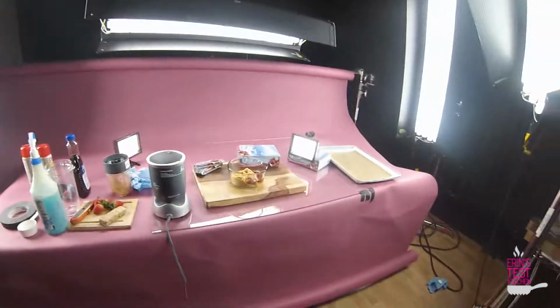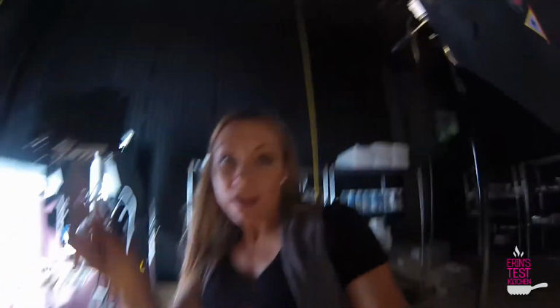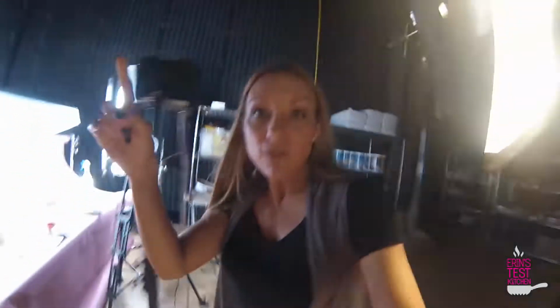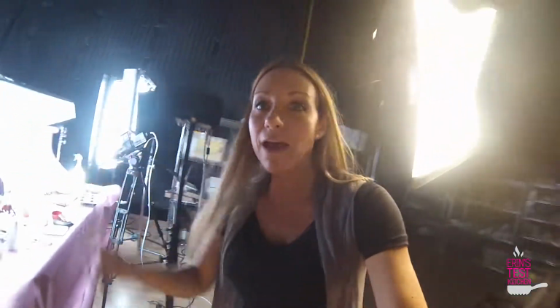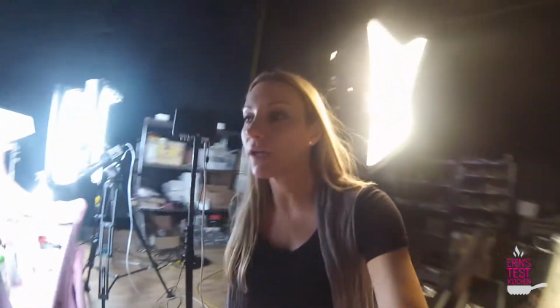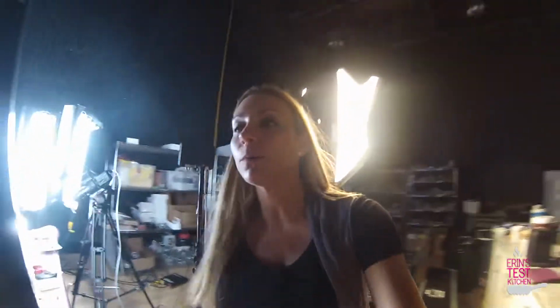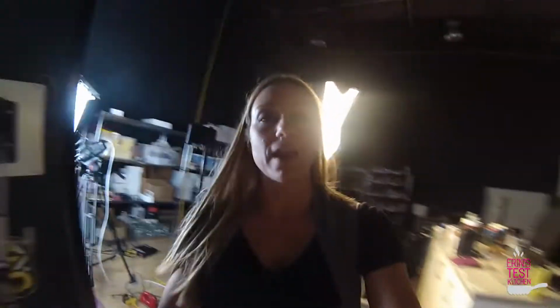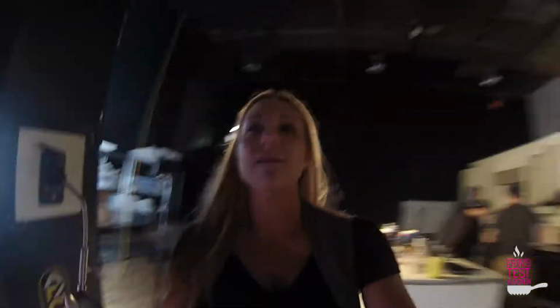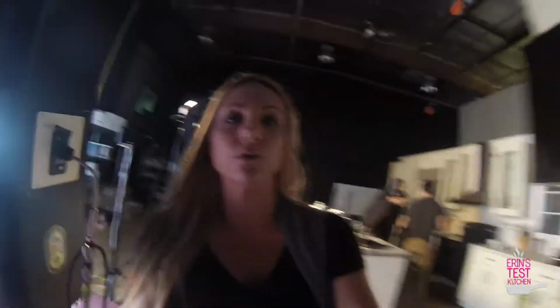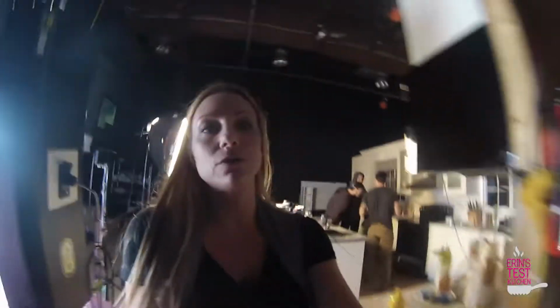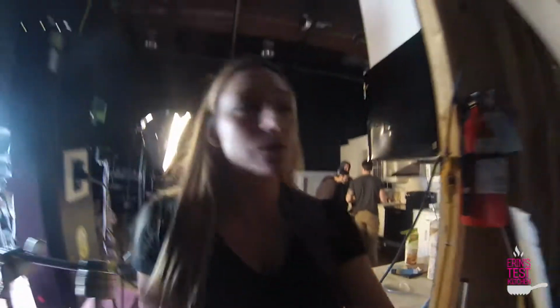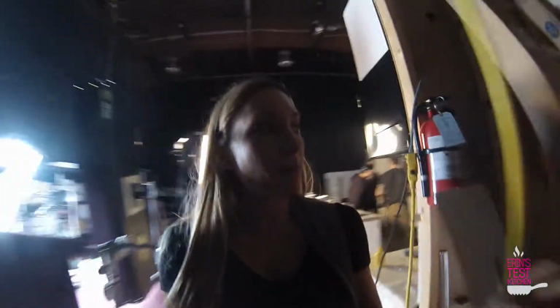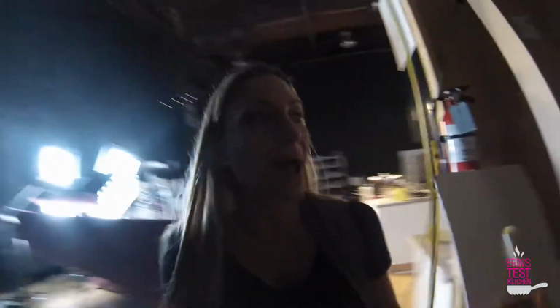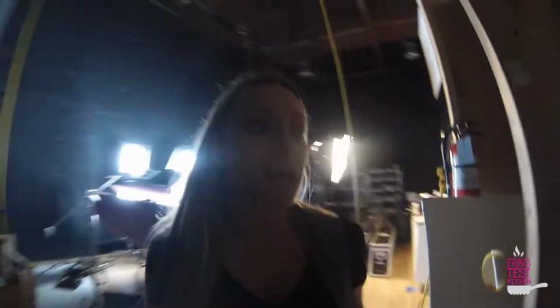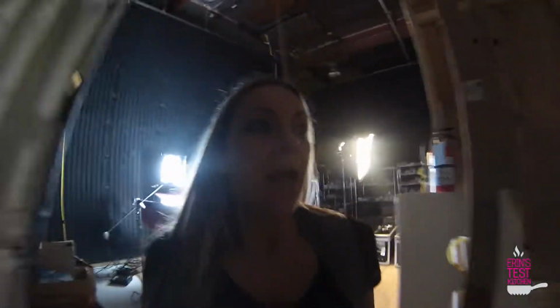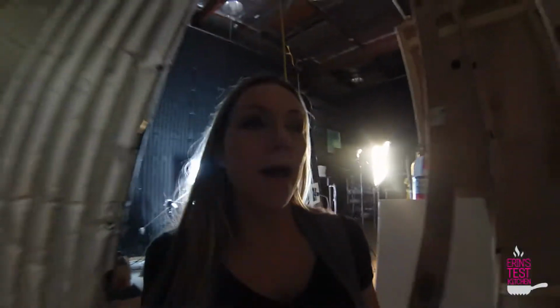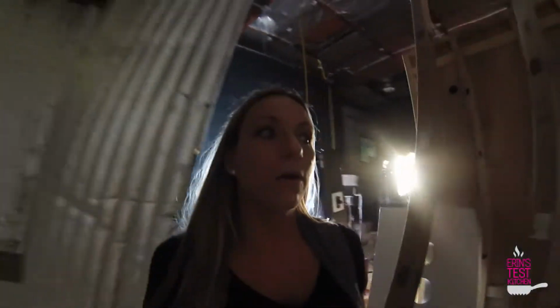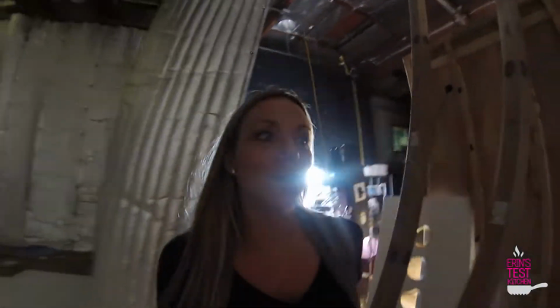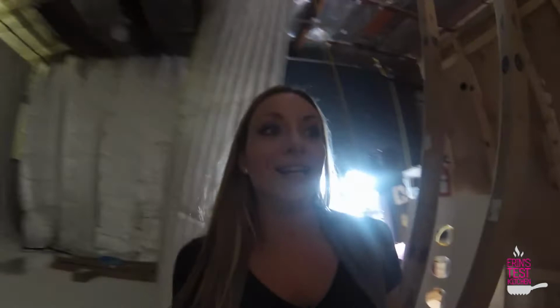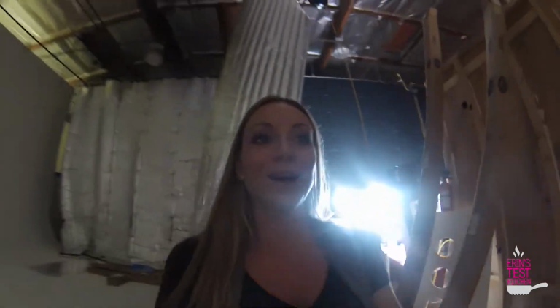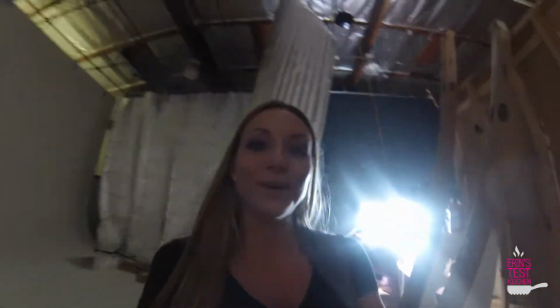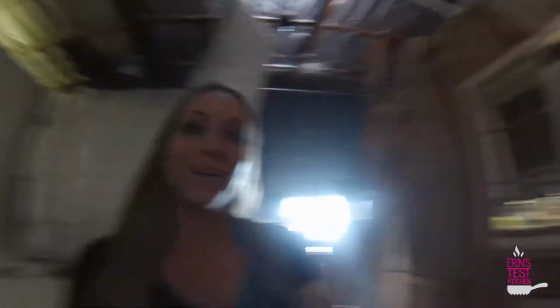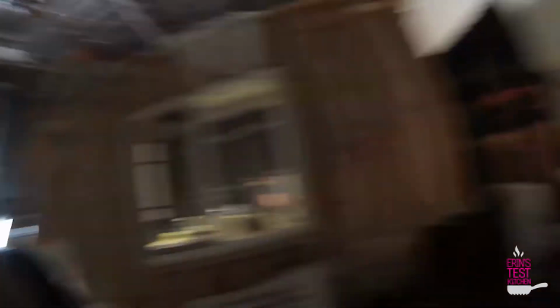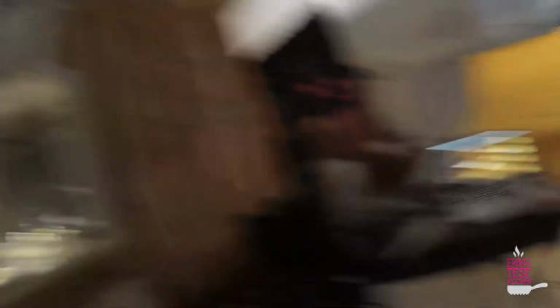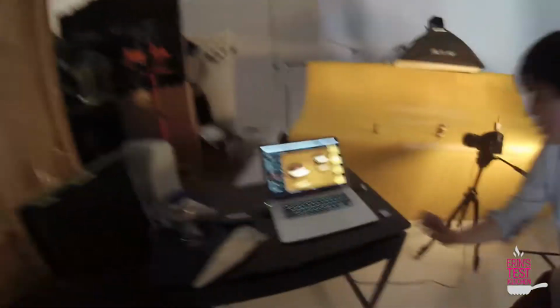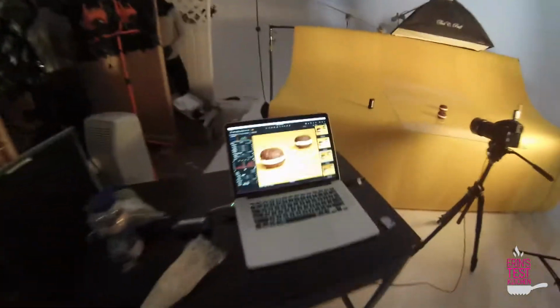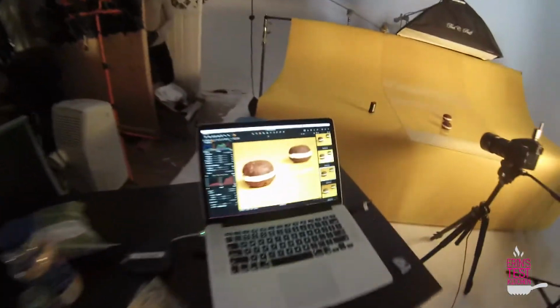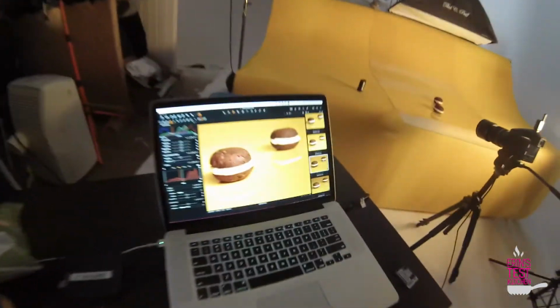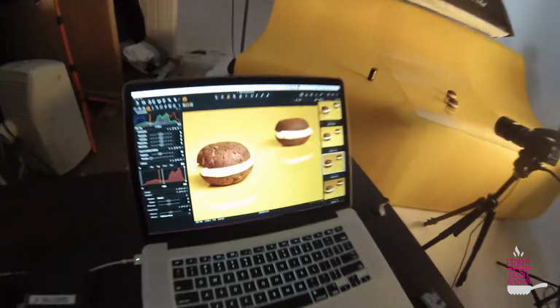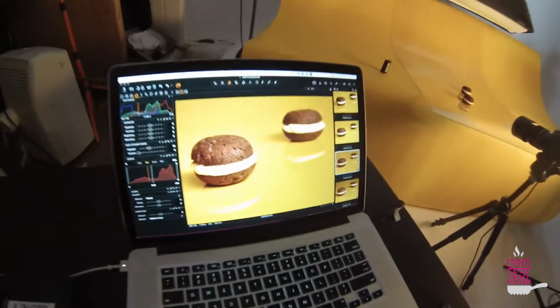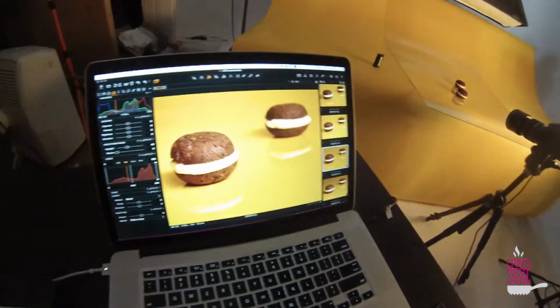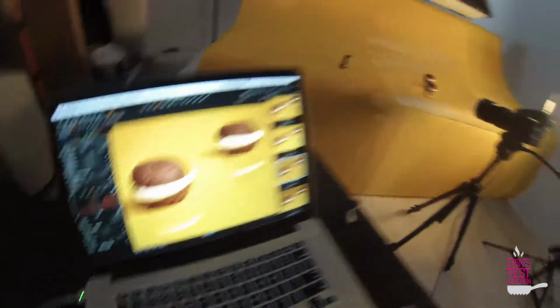In the back over here we've got Ivan who is shooting those Whoopie Pies. They're looking so good. That's beautiful.